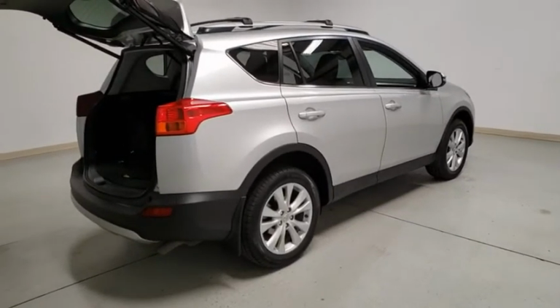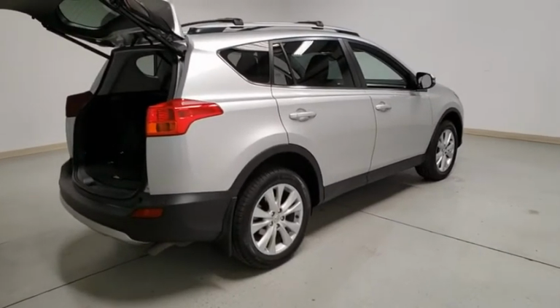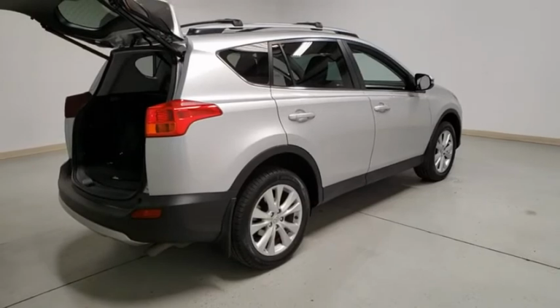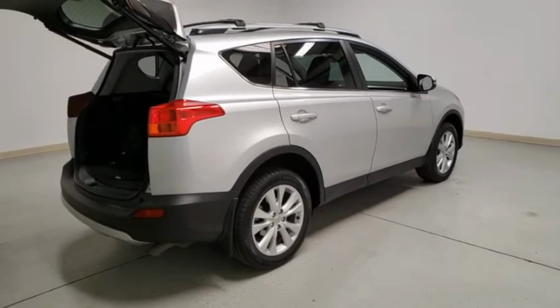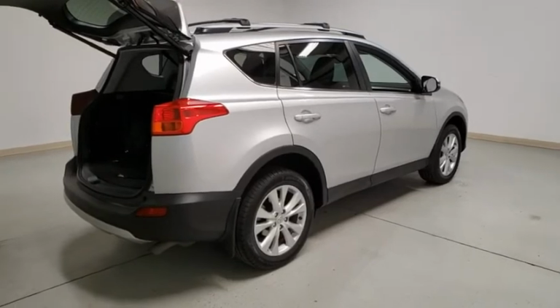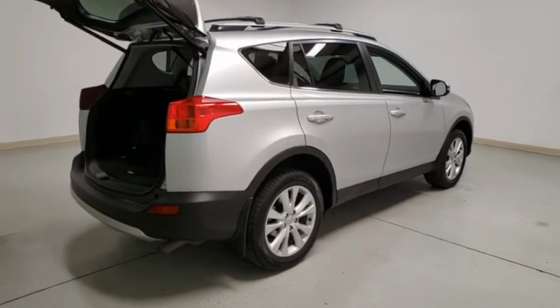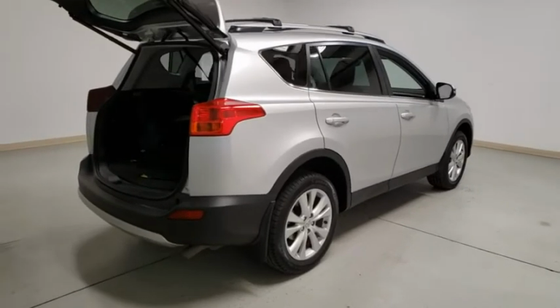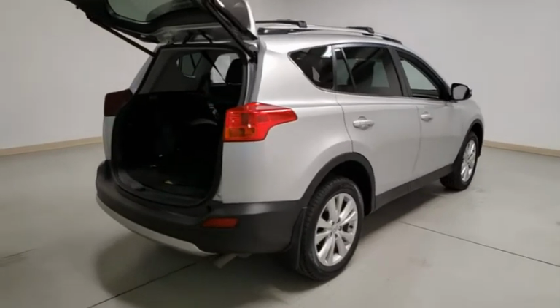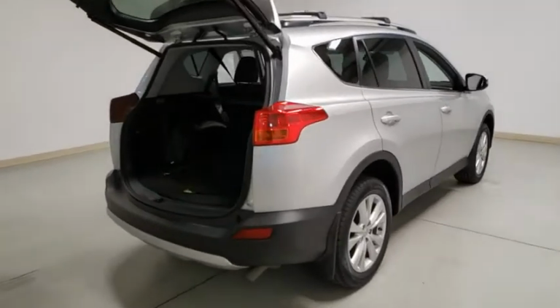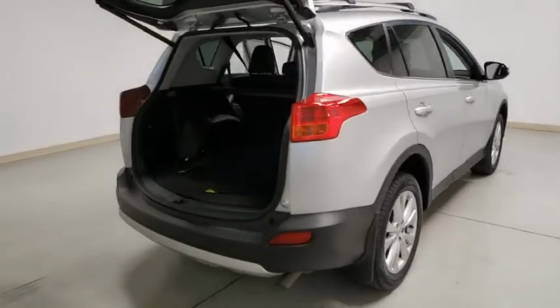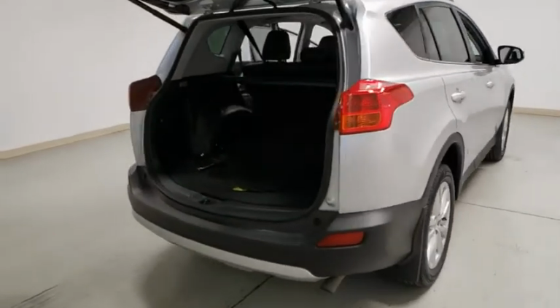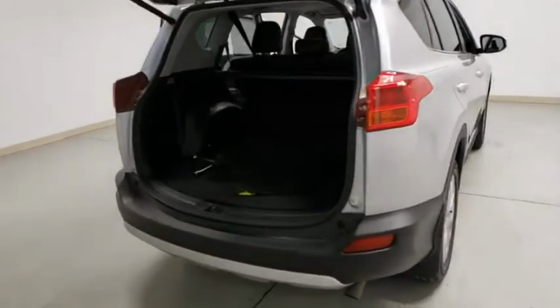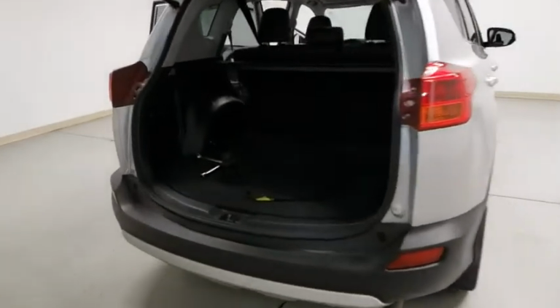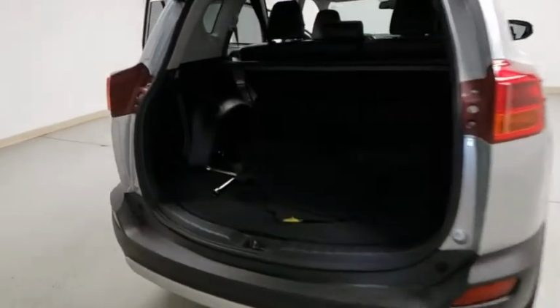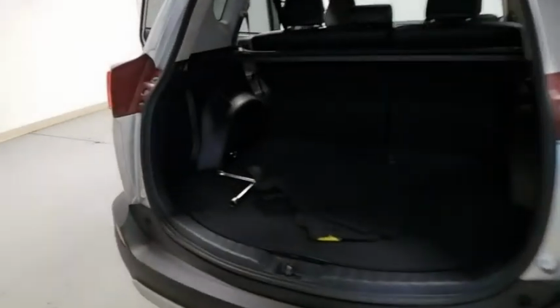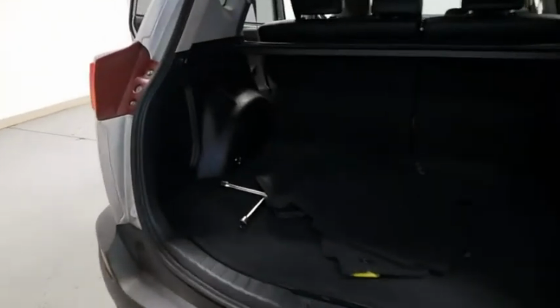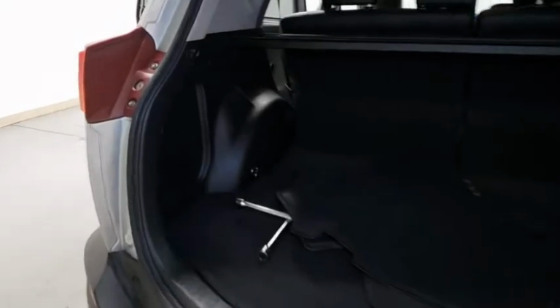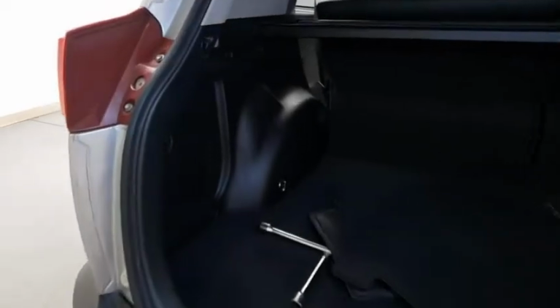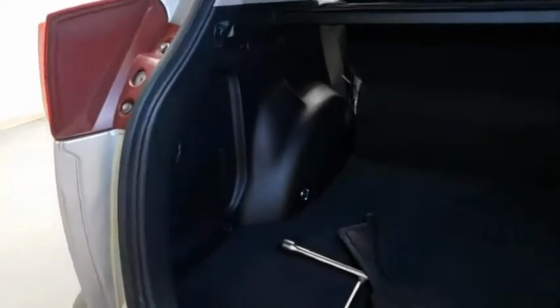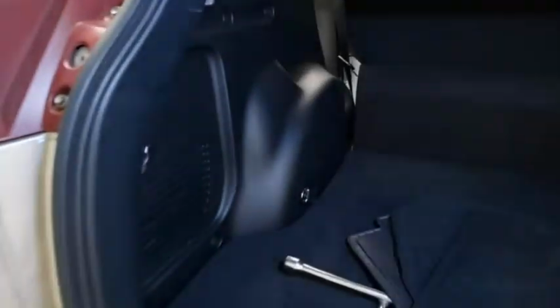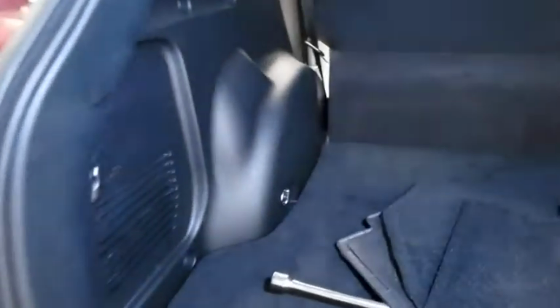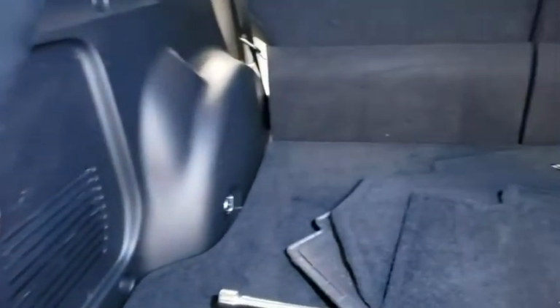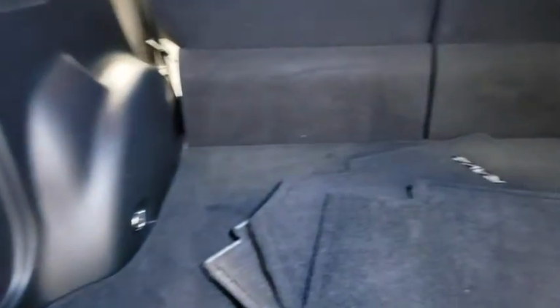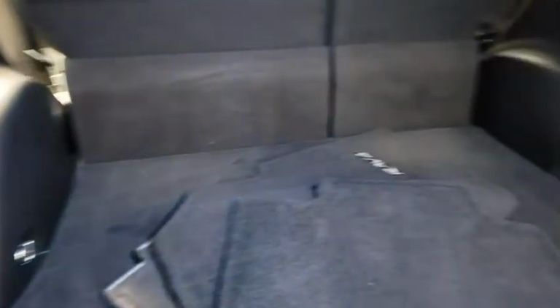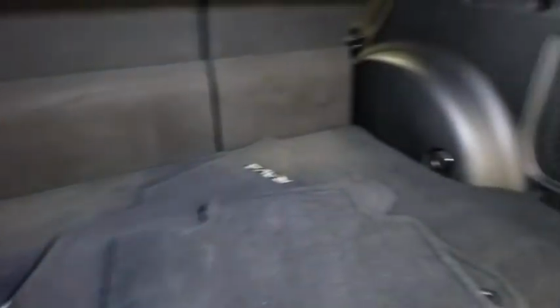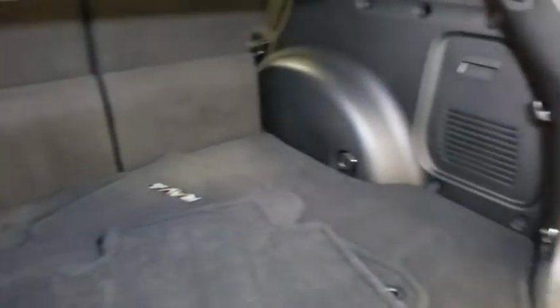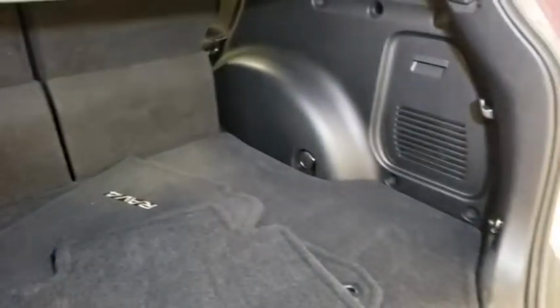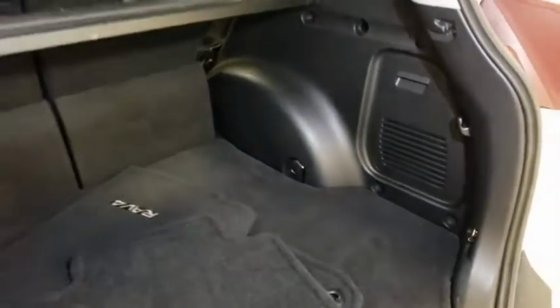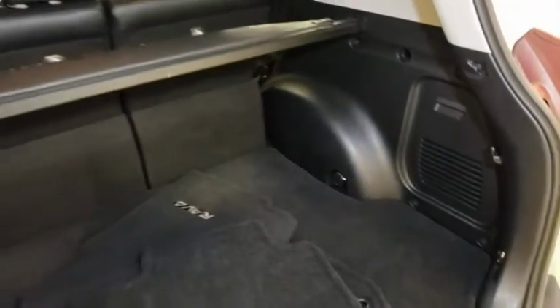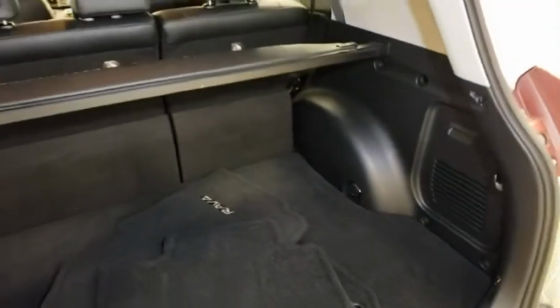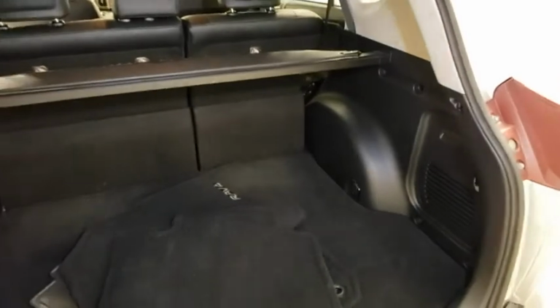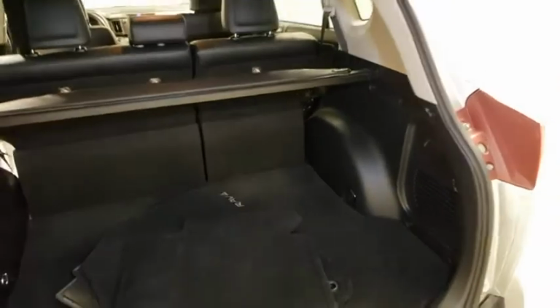This vehicle has less than 115,000 miles. Here are some of this vehicle's great options: power liftgate, traction control, navigation system, leather-wrapped steering wheel, dual airbags.